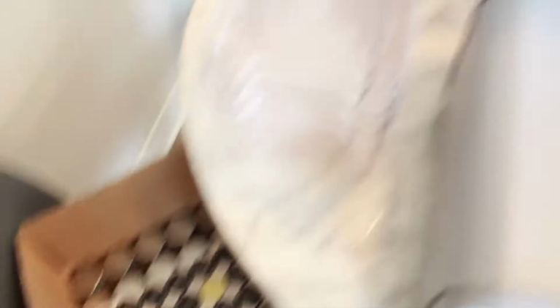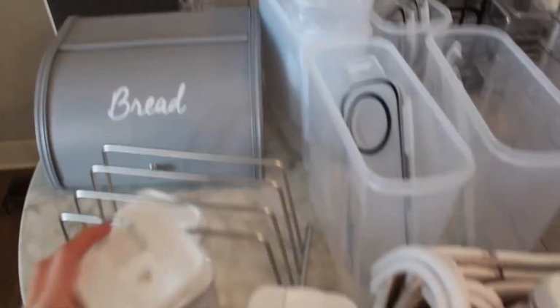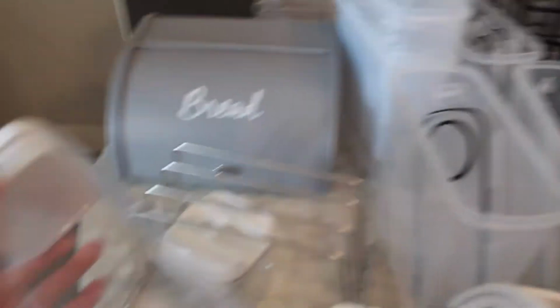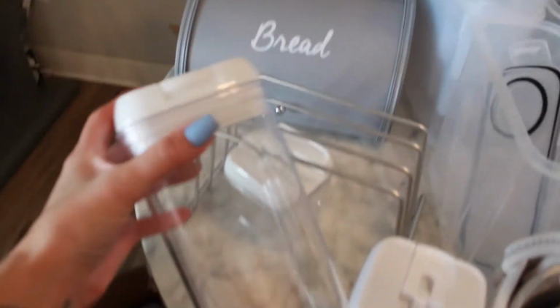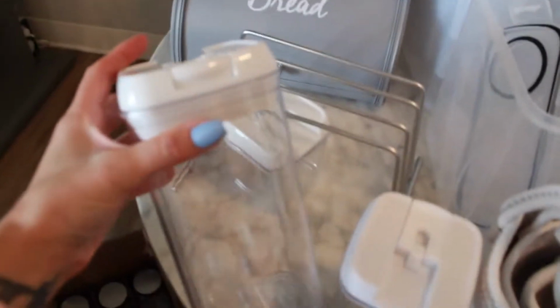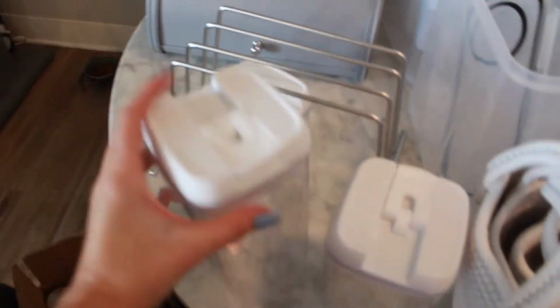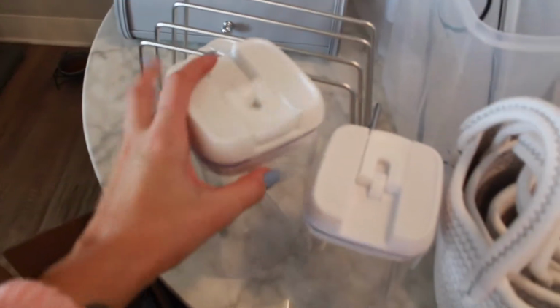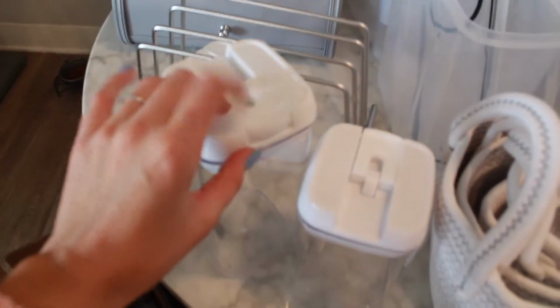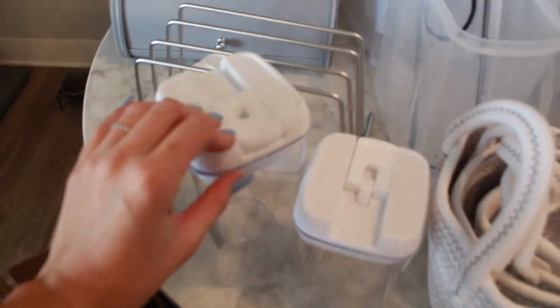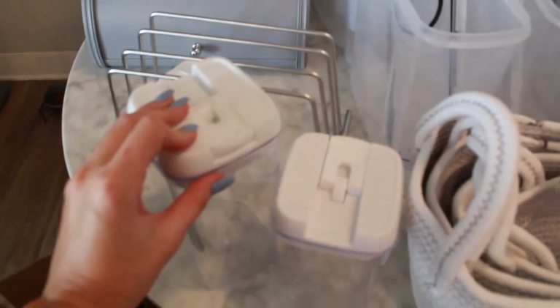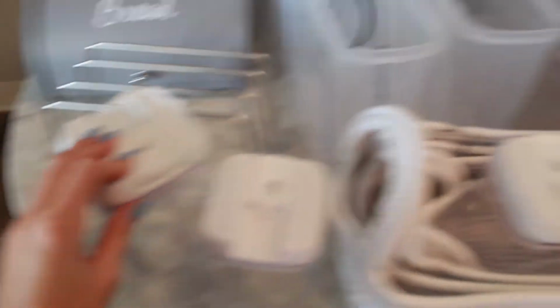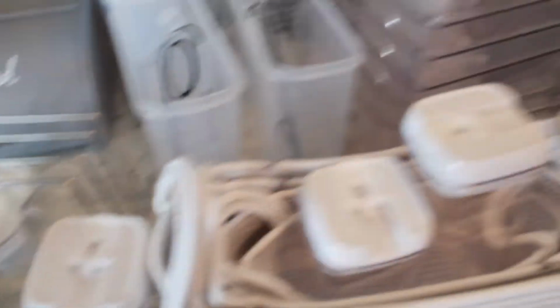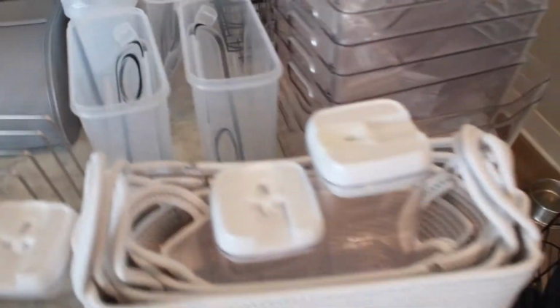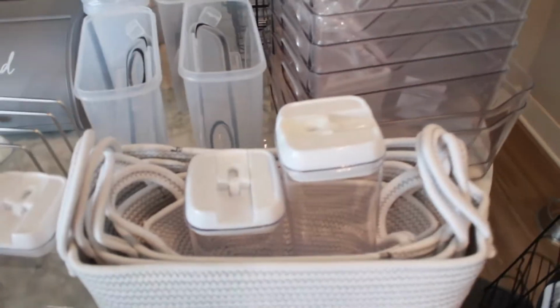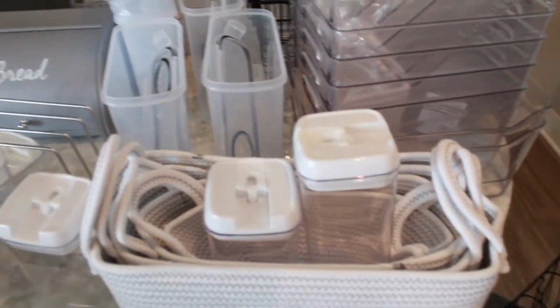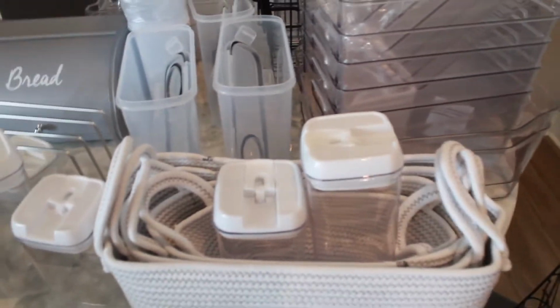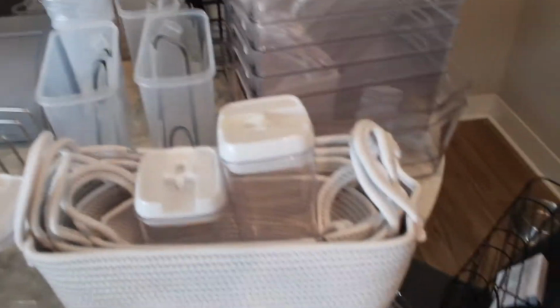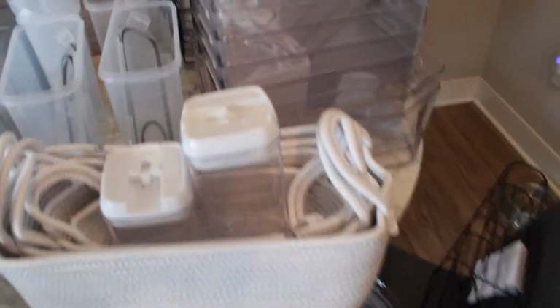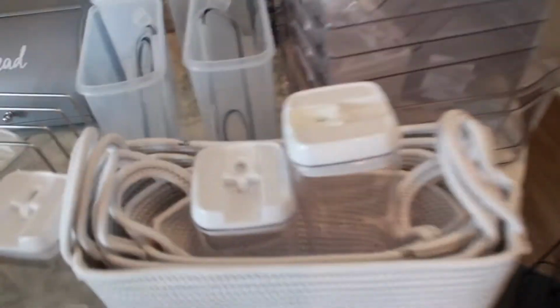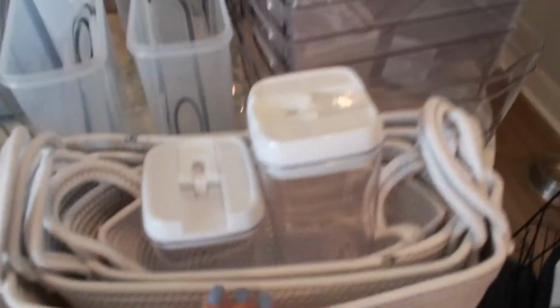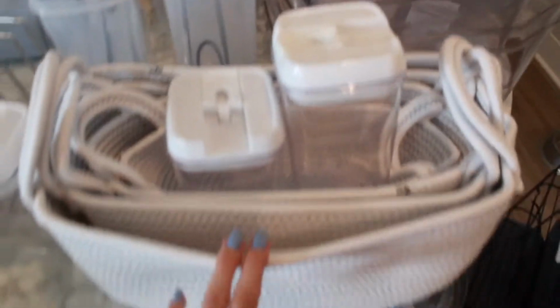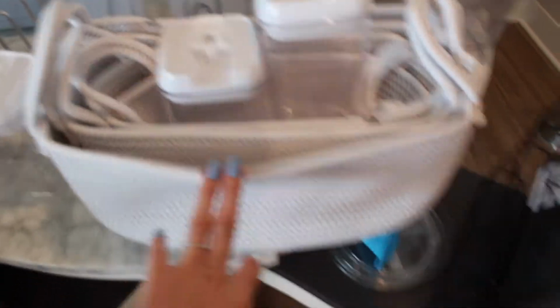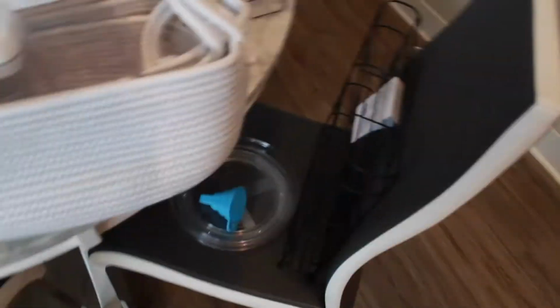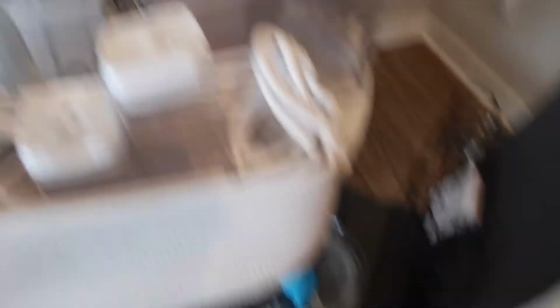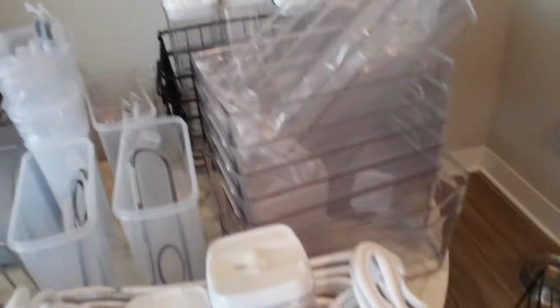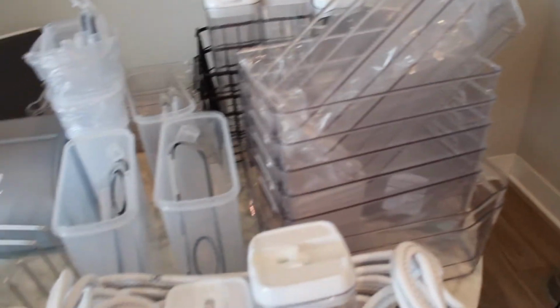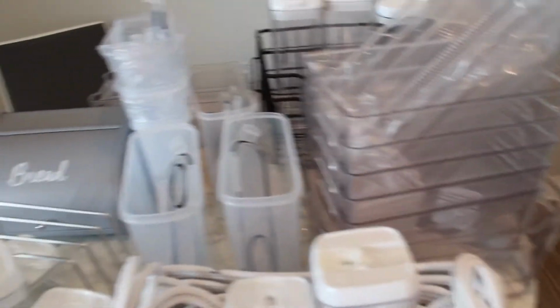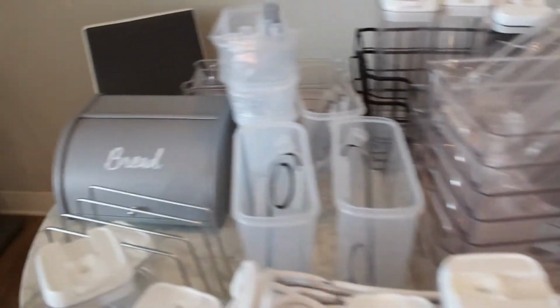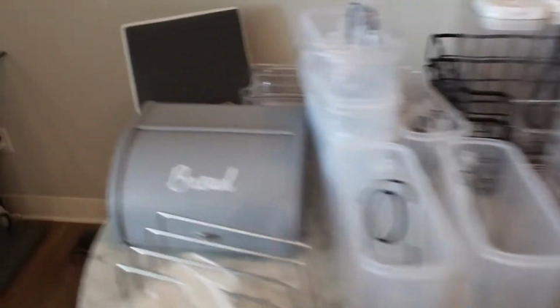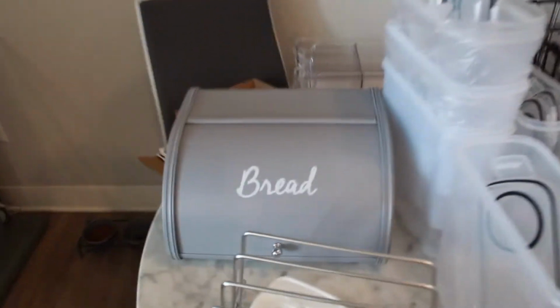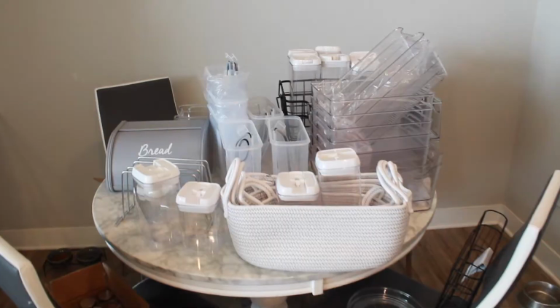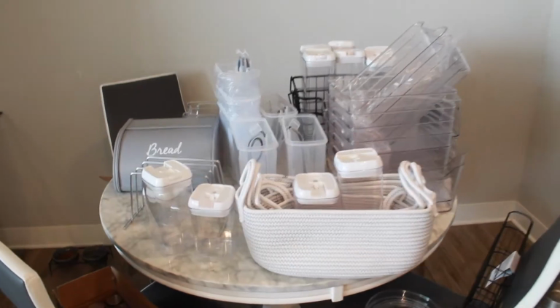I got most of these on Amazon because I tried to get them from the Container Store and I couldn't get the website to load. So I just got everything from Amazon. Can't go wrong. Here we go.